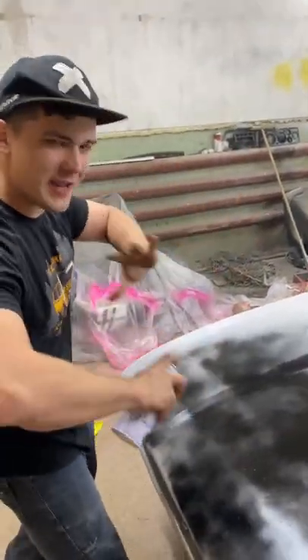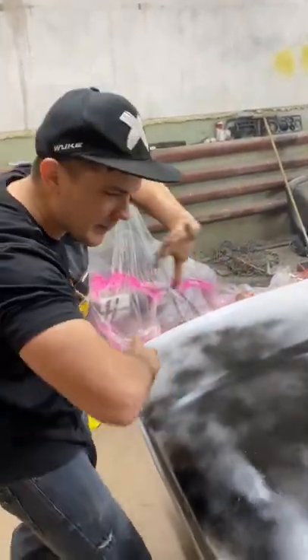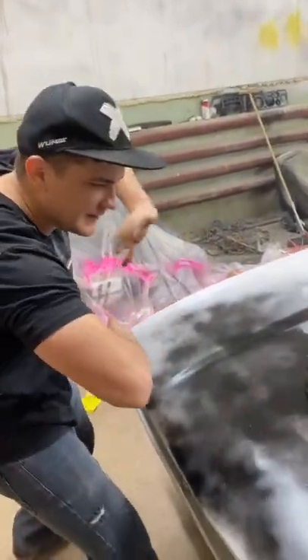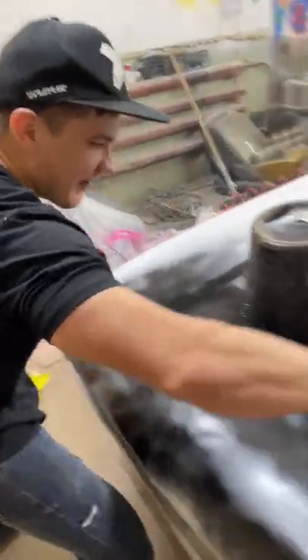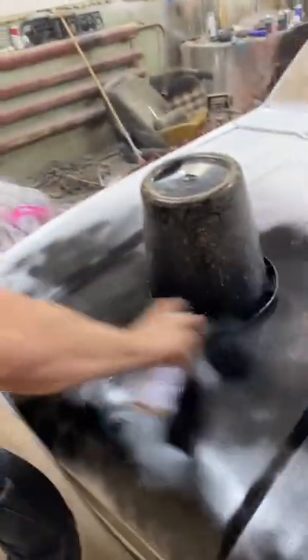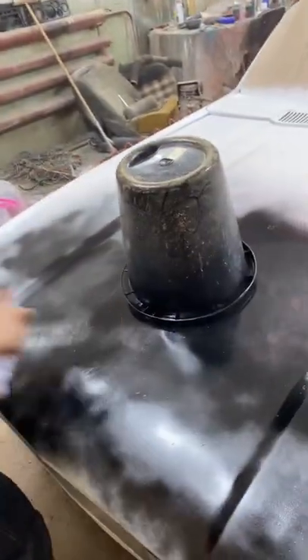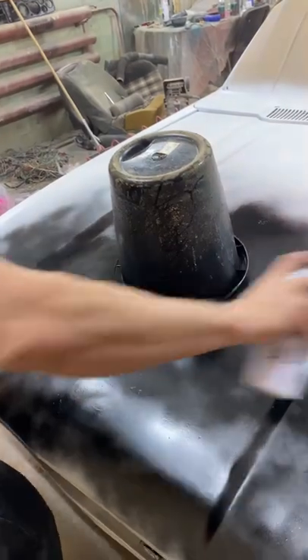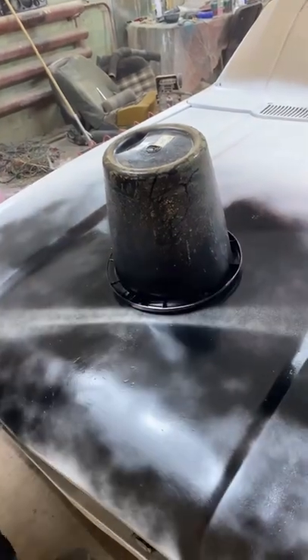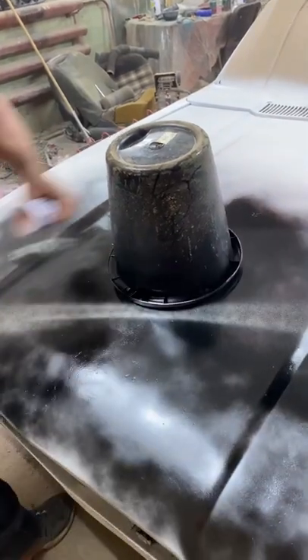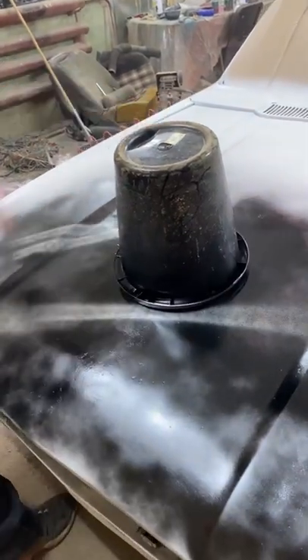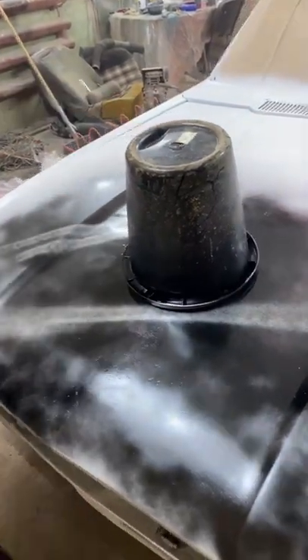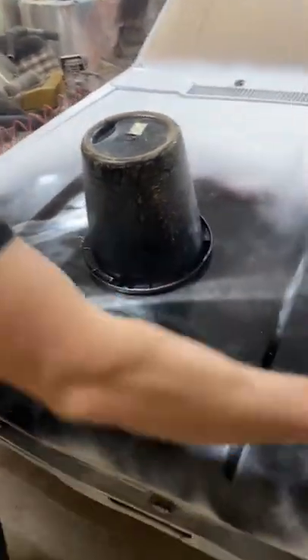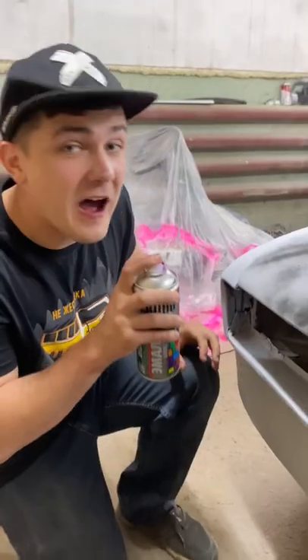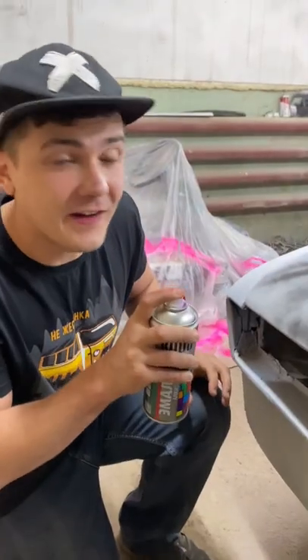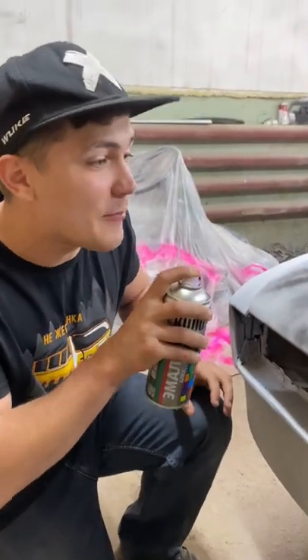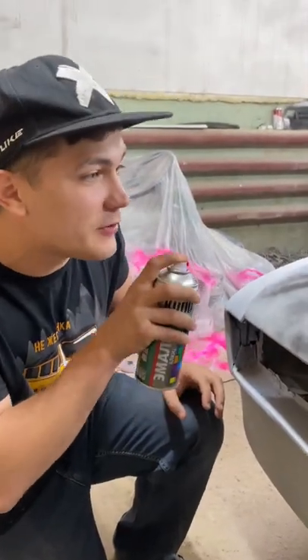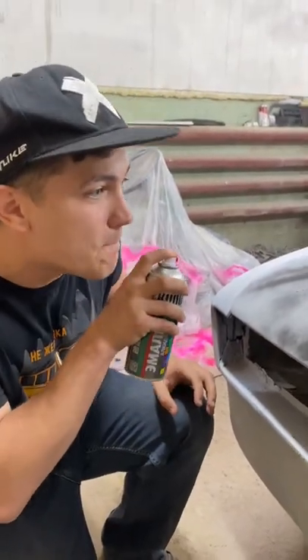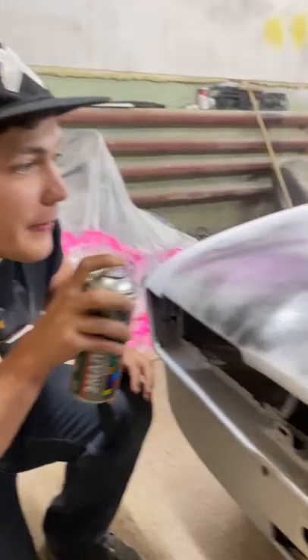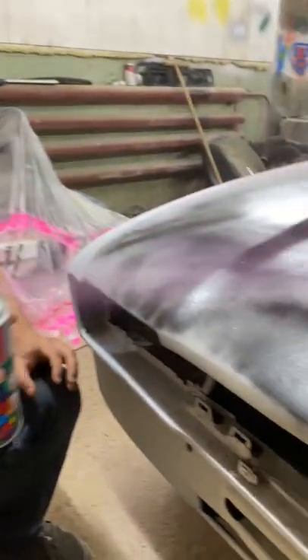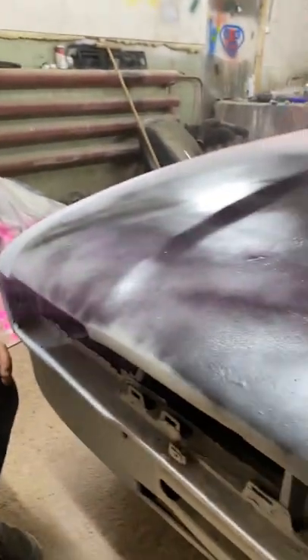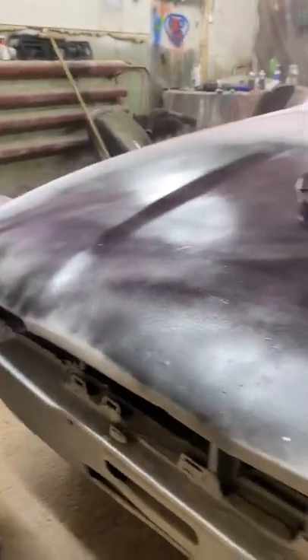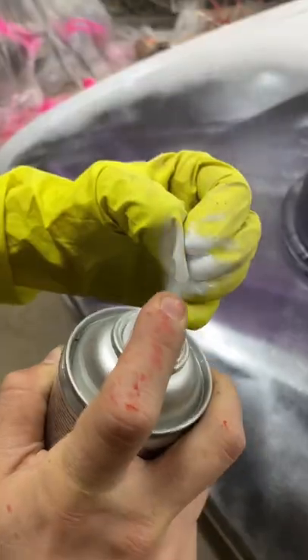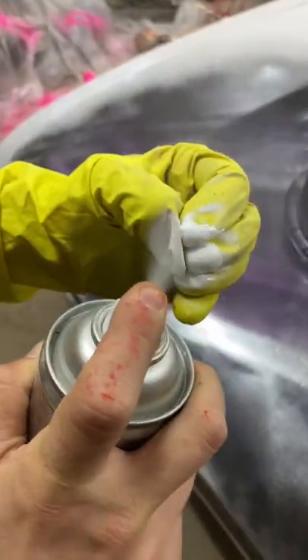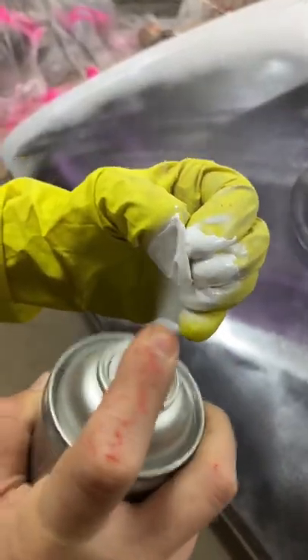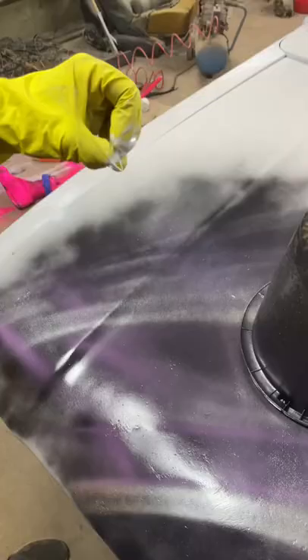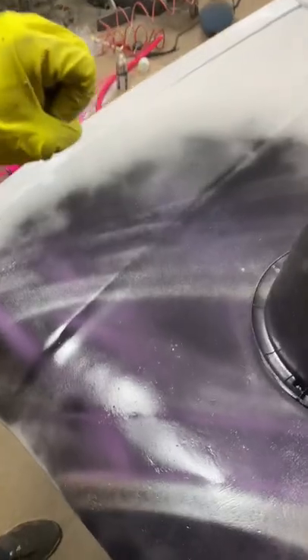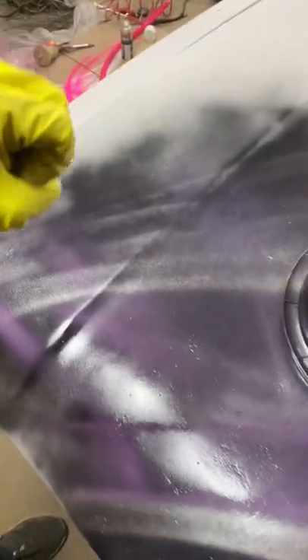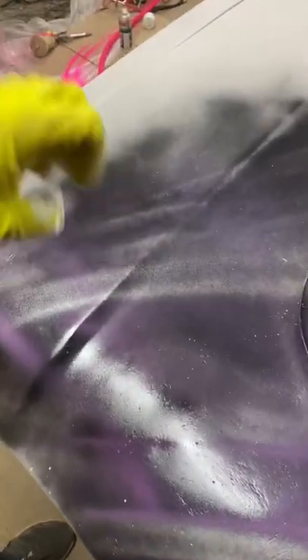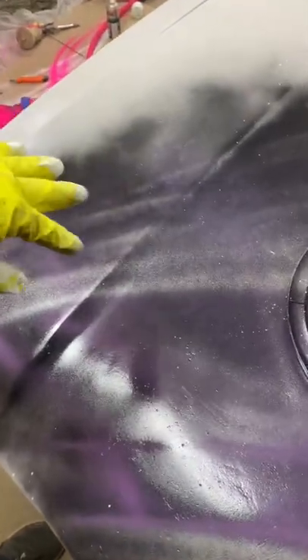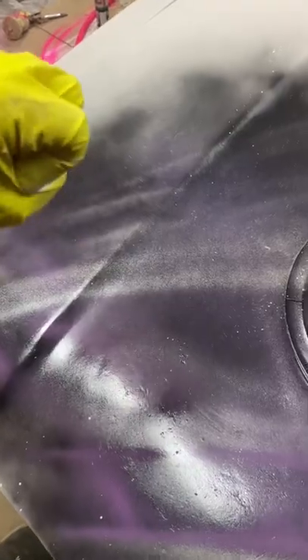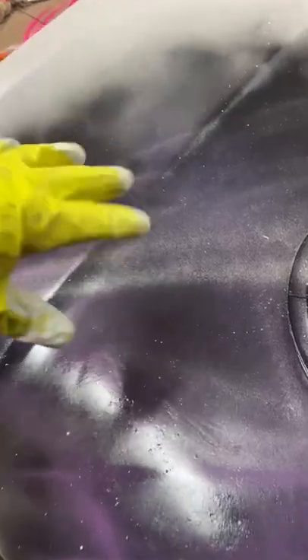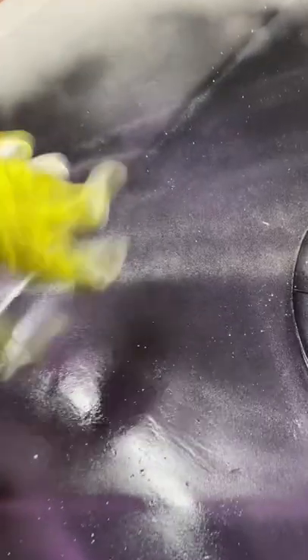Then we're gonna need a silver color to make some decorations. After that I'm gonna put some purple, put some paint here, and then add some stars.